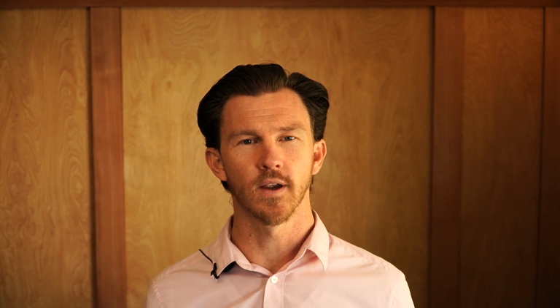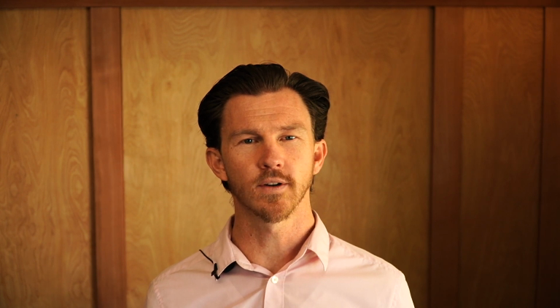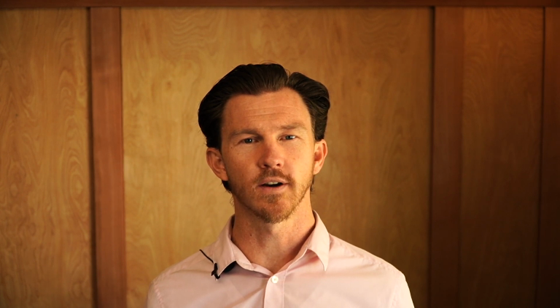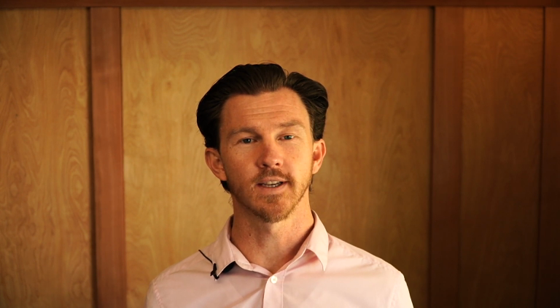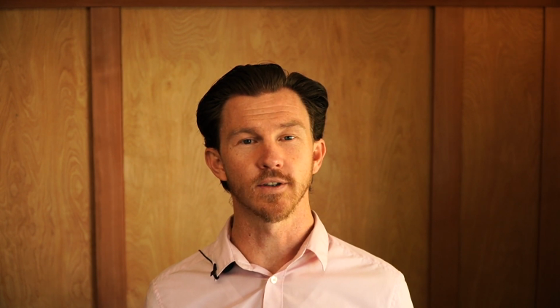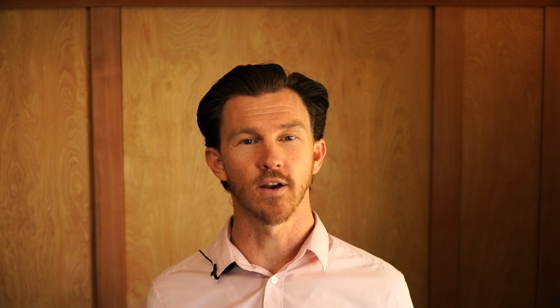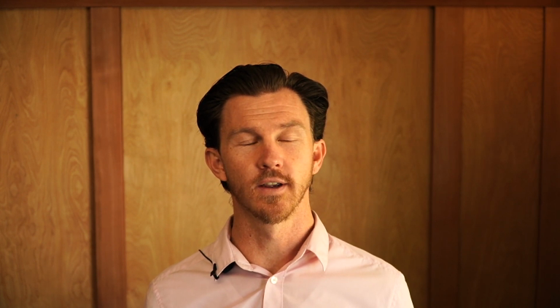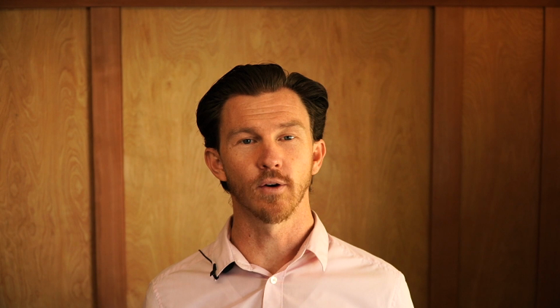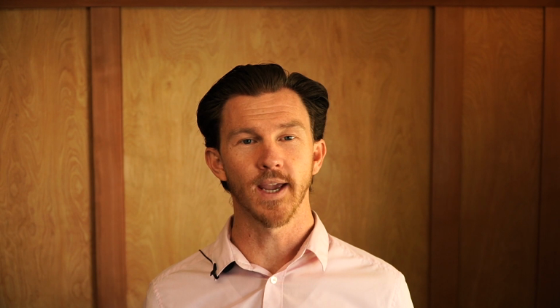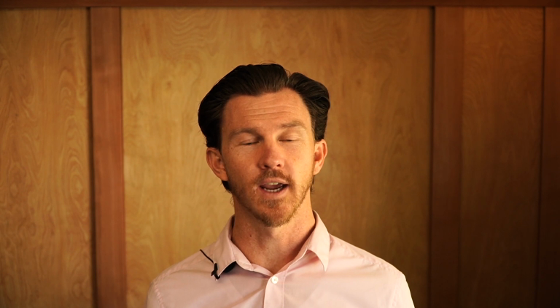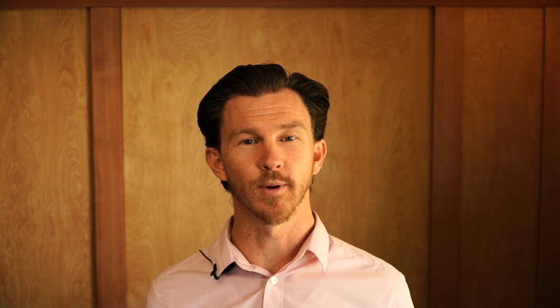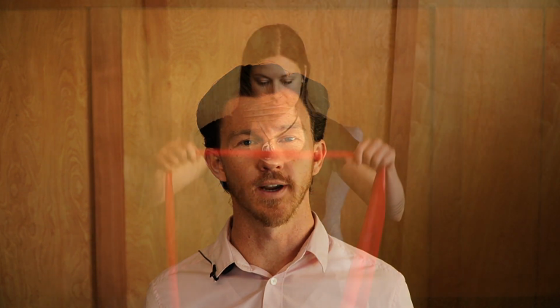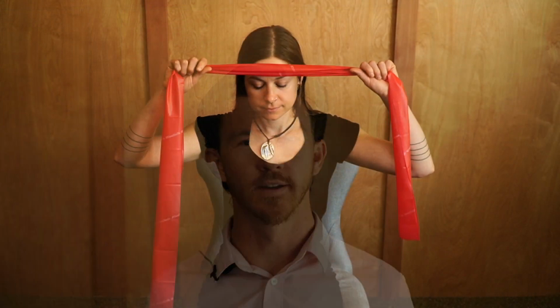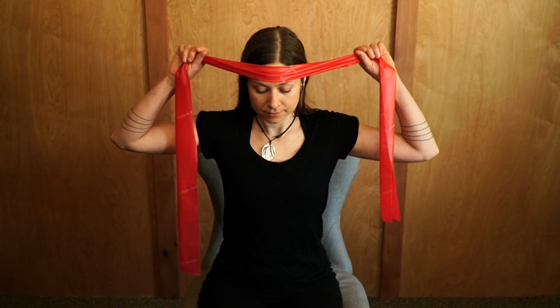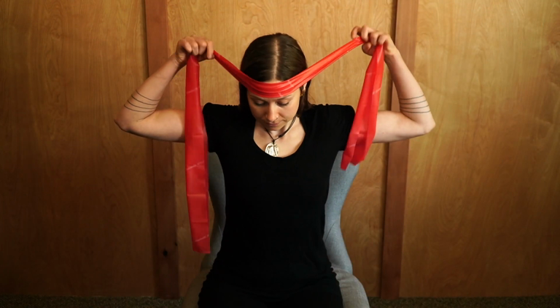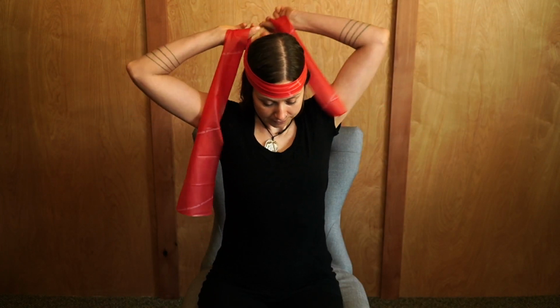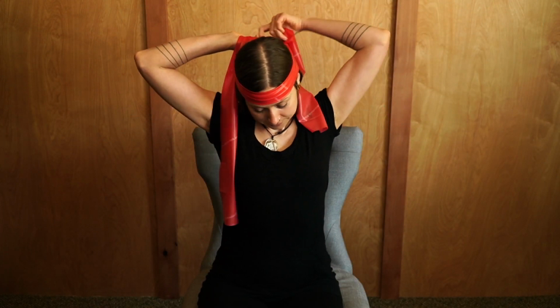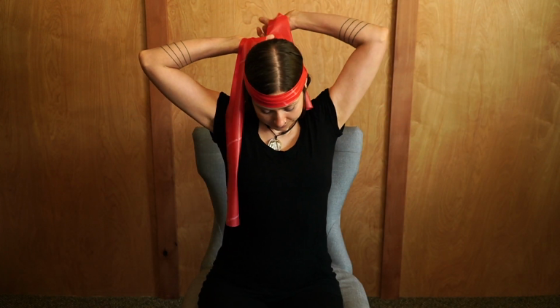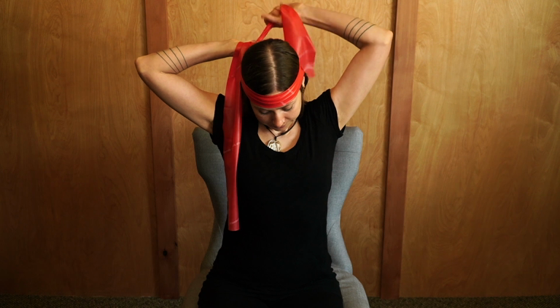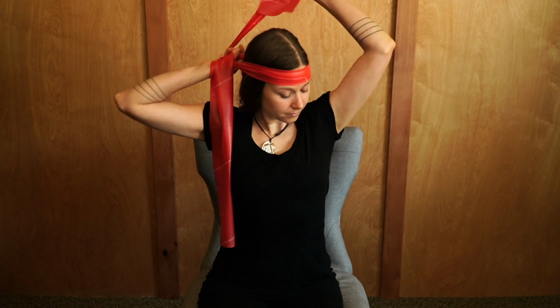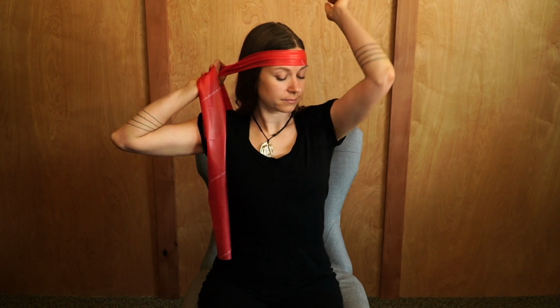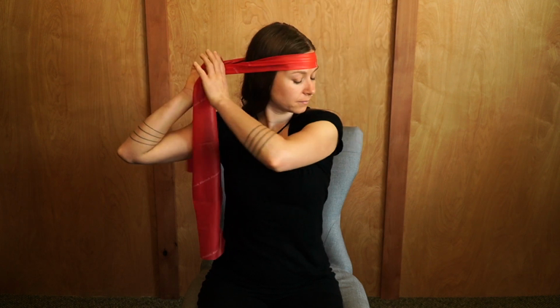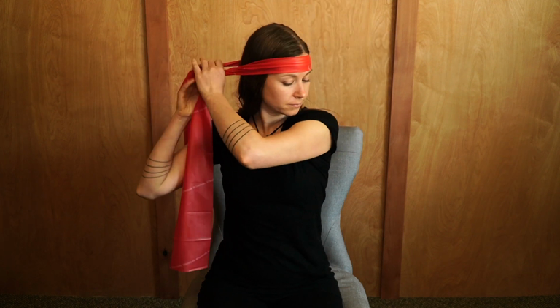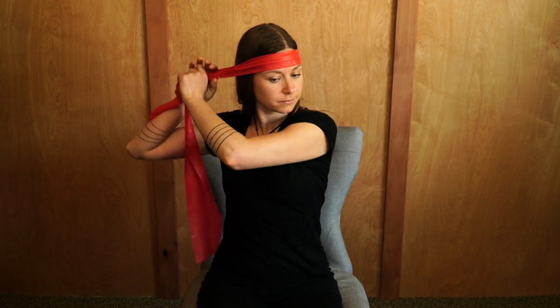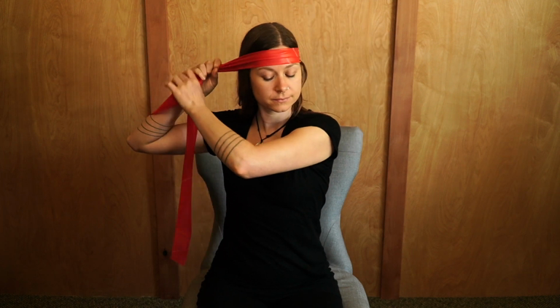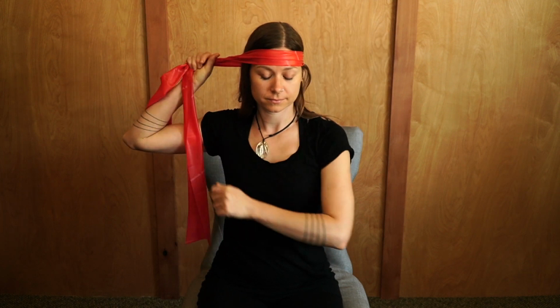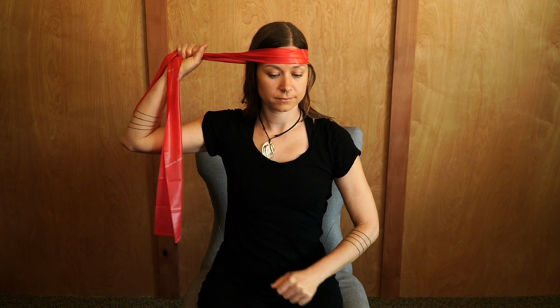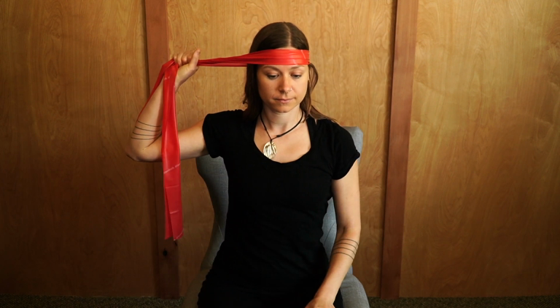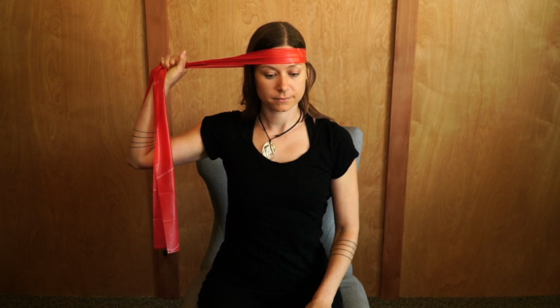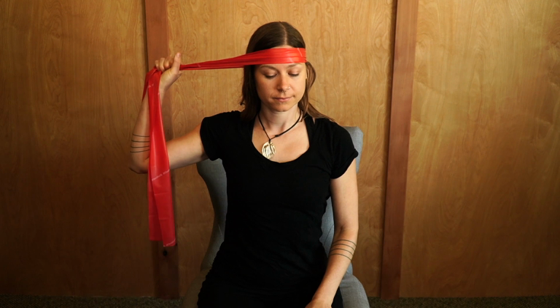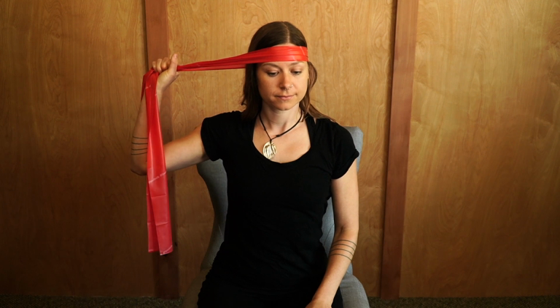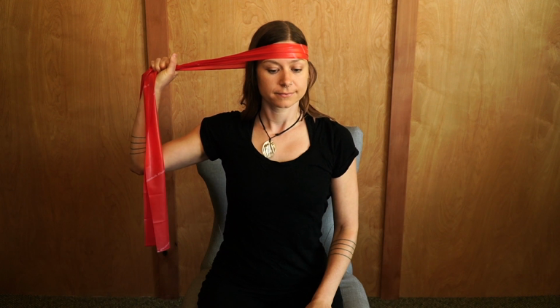To start, sit or stand tall and grab a band and wrap it around your head. Go ahead and pull the band off to the right with your right hand, and then turn your head over the left shoulder against the resistance of the band.